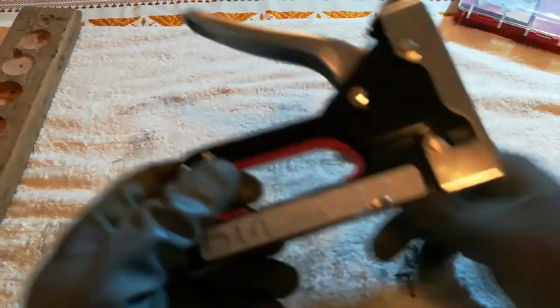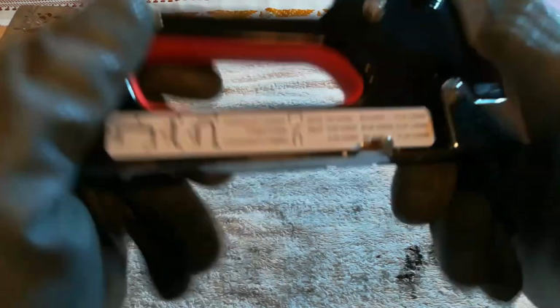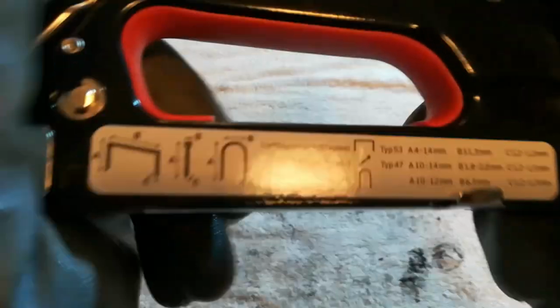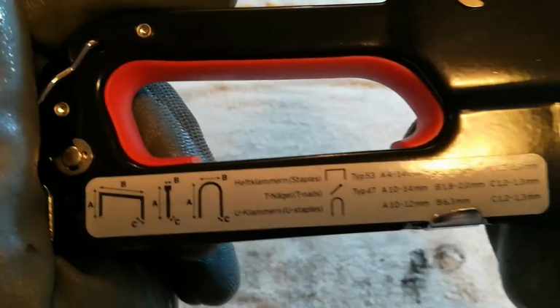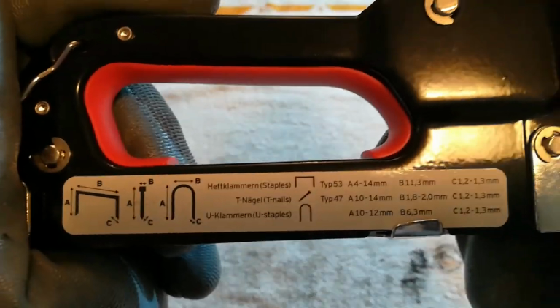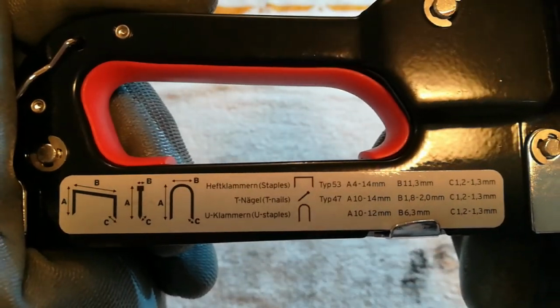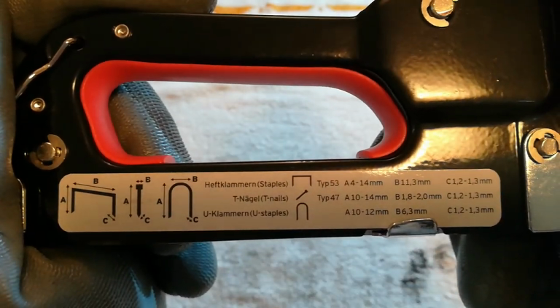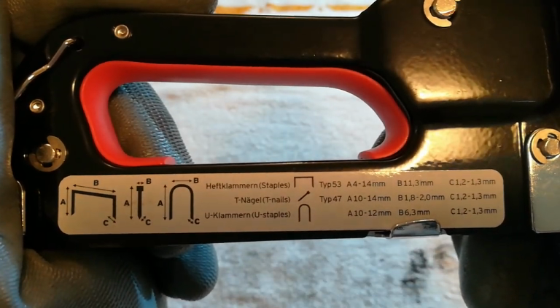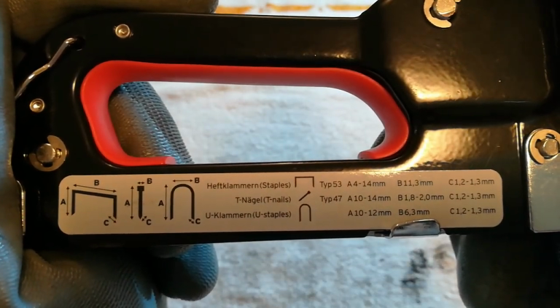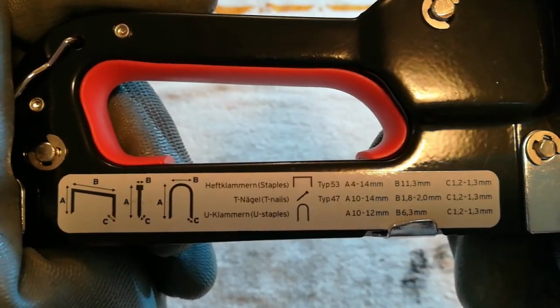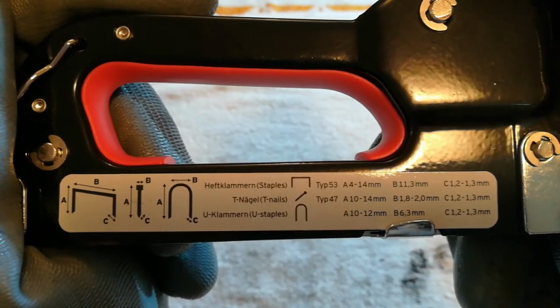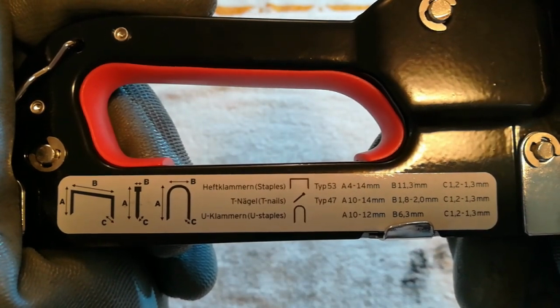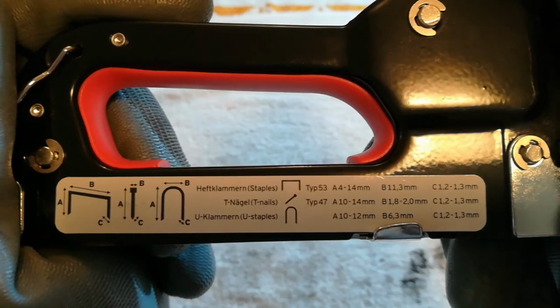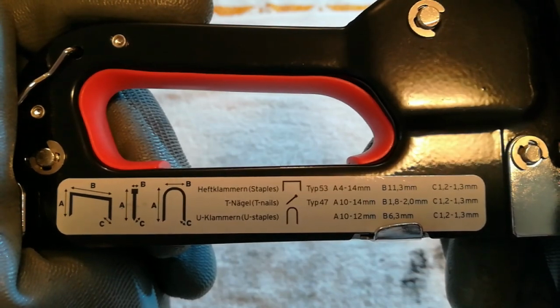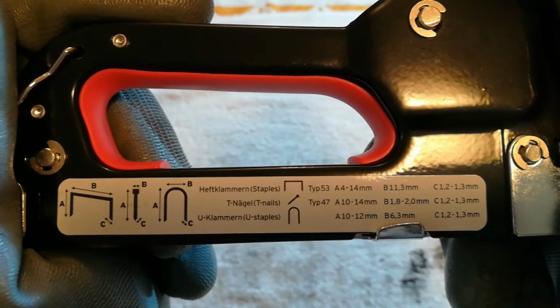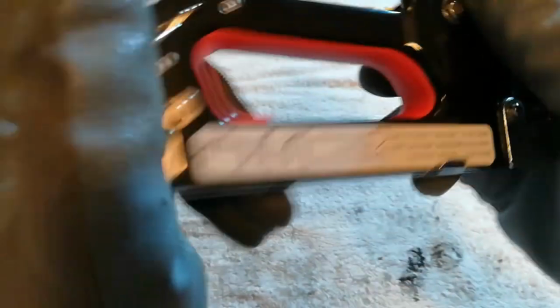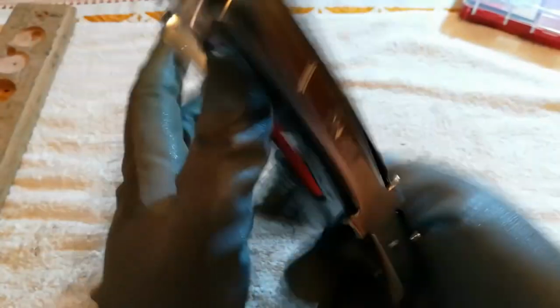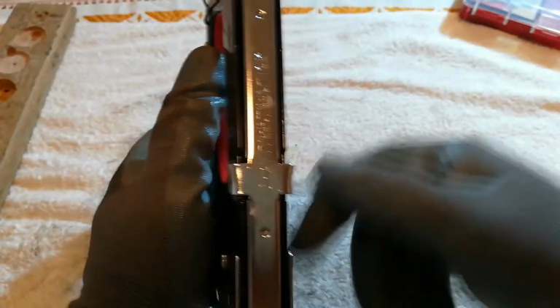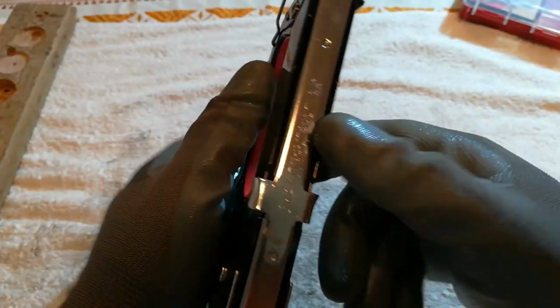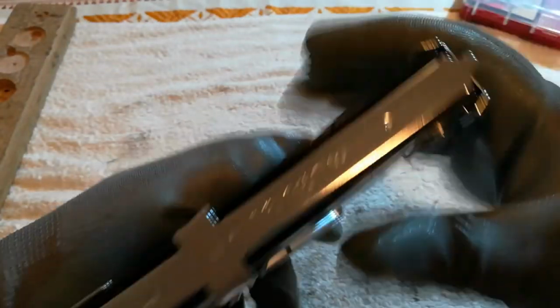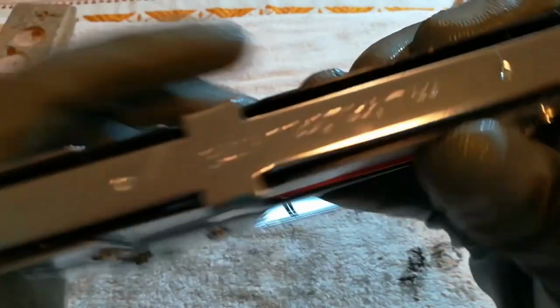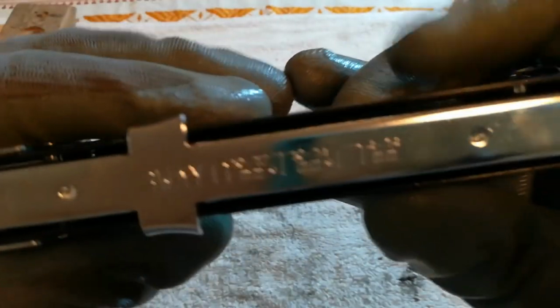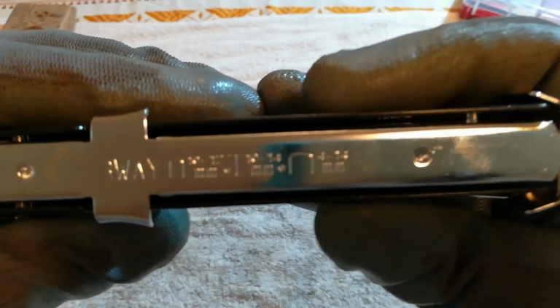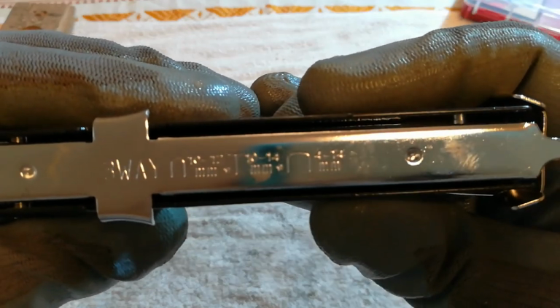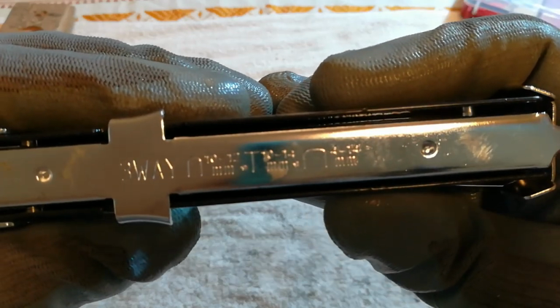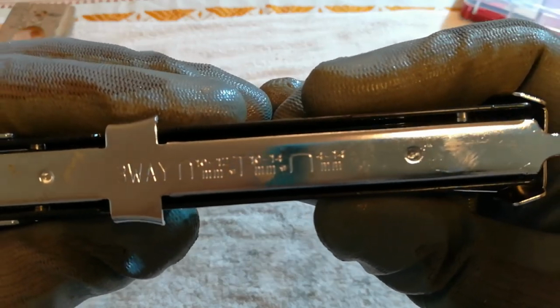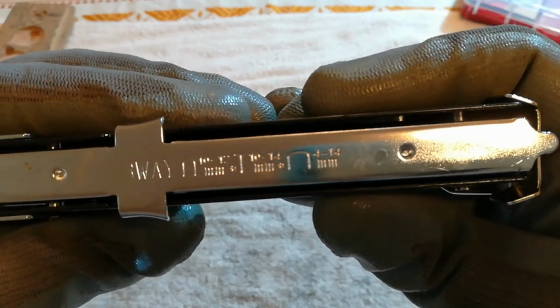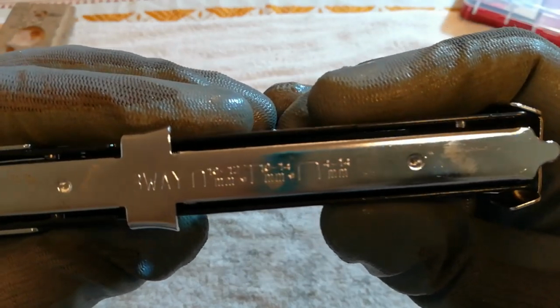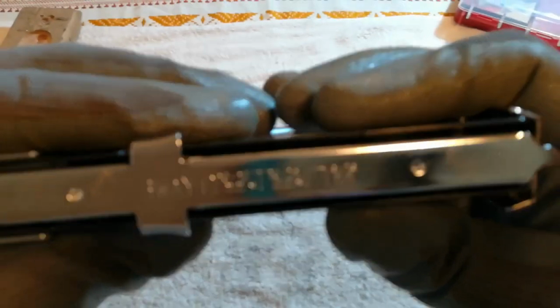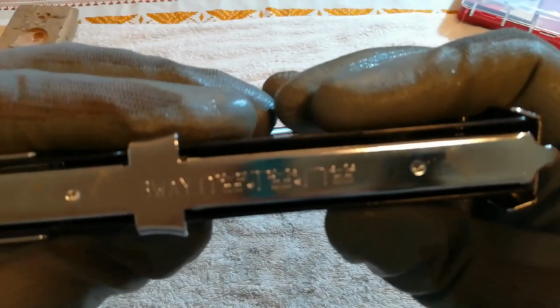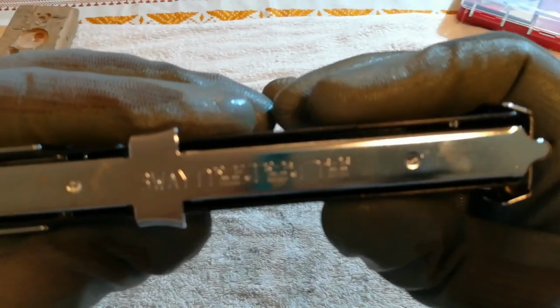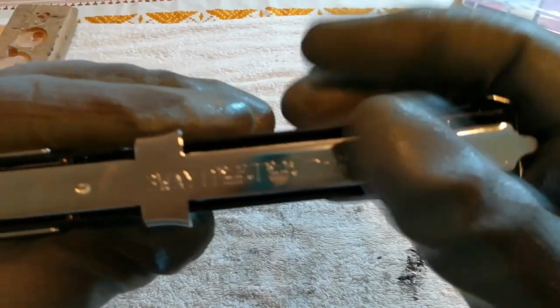Here, you can see what sizes of the staples you can use. It also shows on the bottom, it's a little bit harder to see.